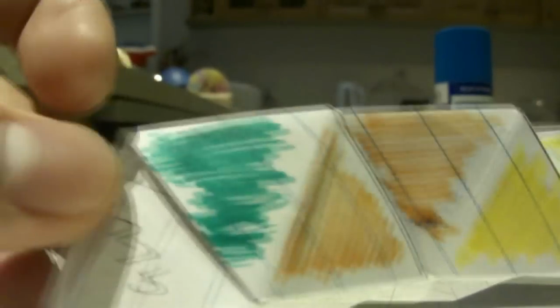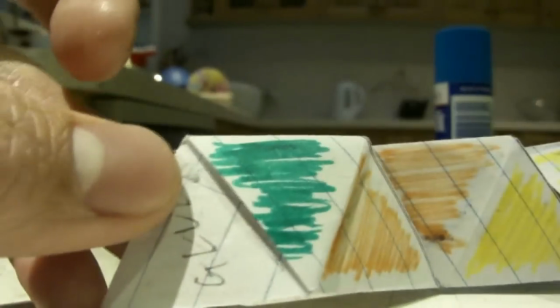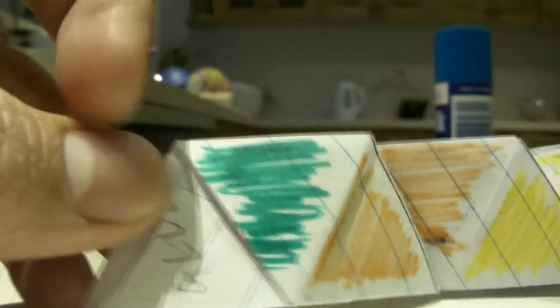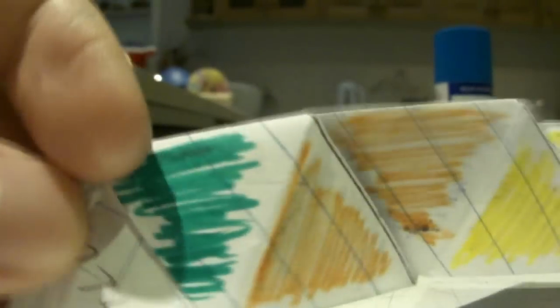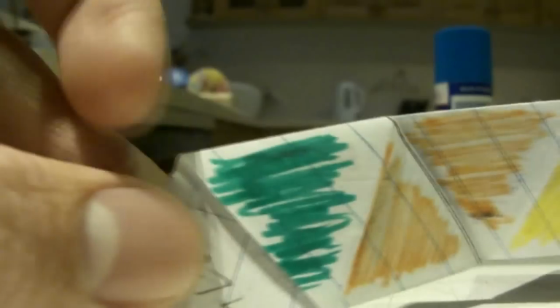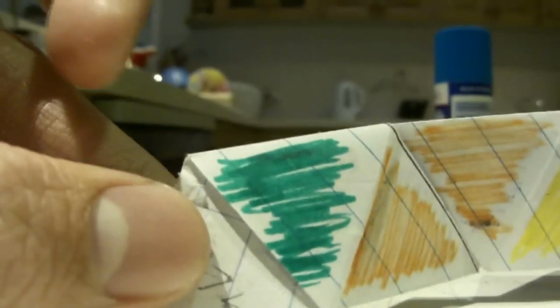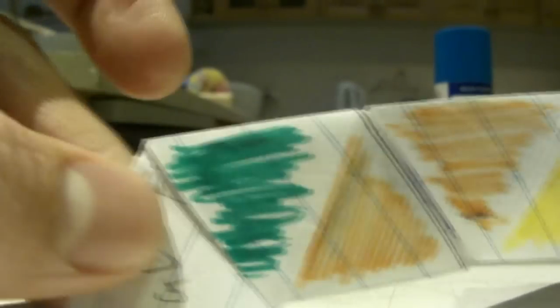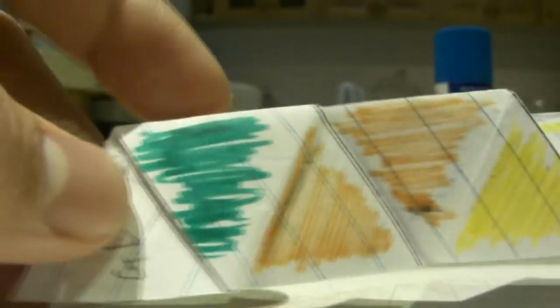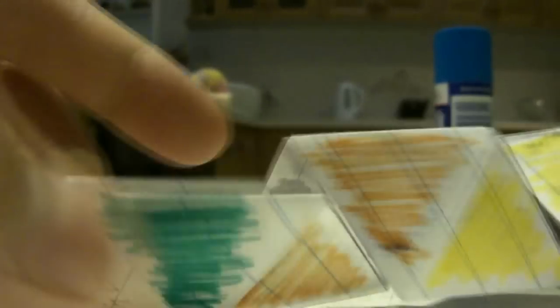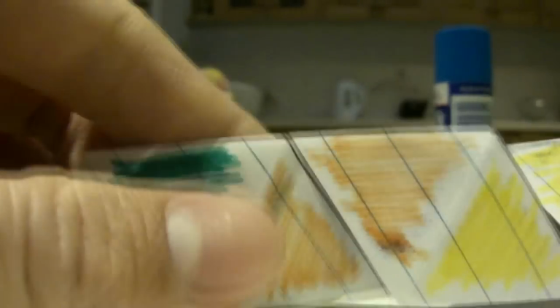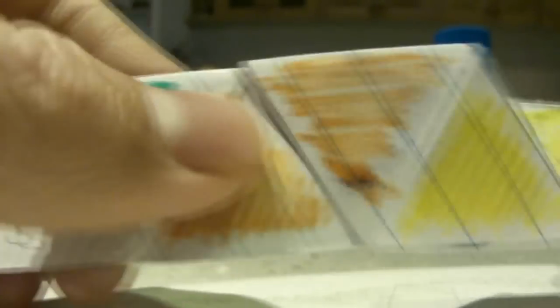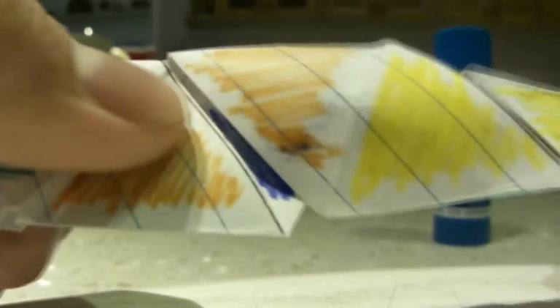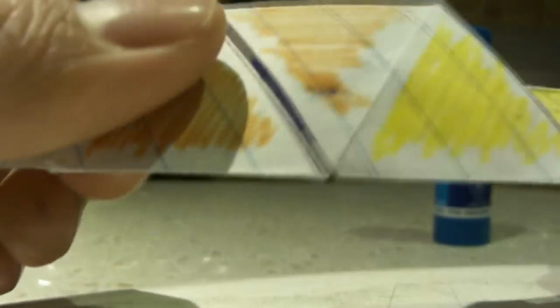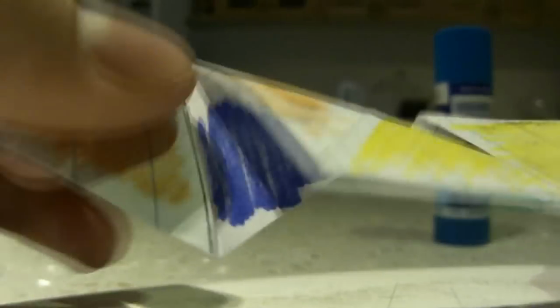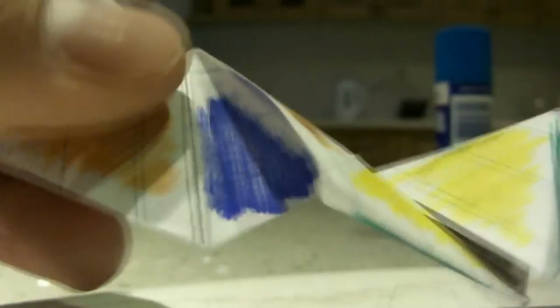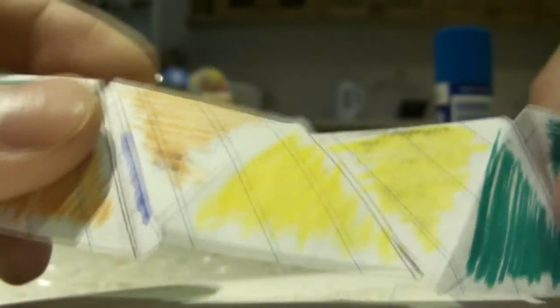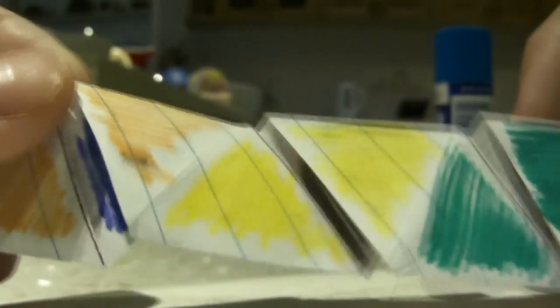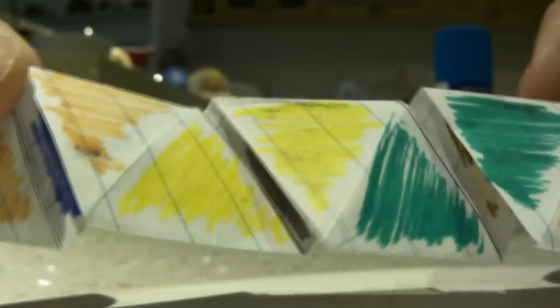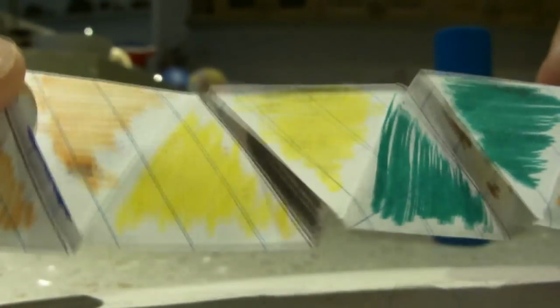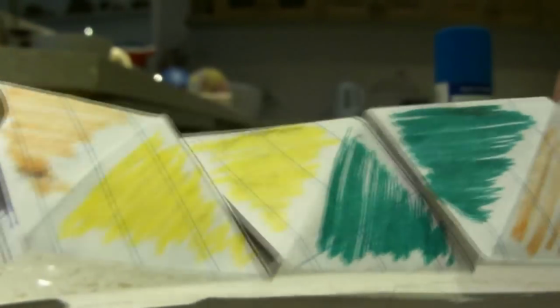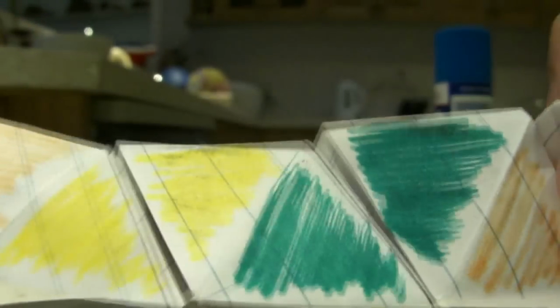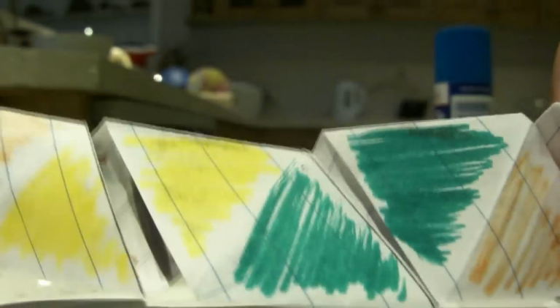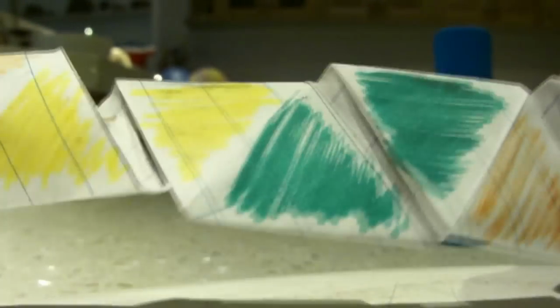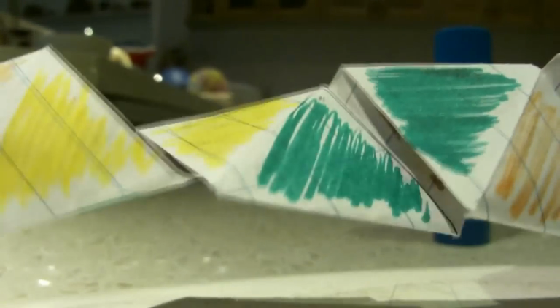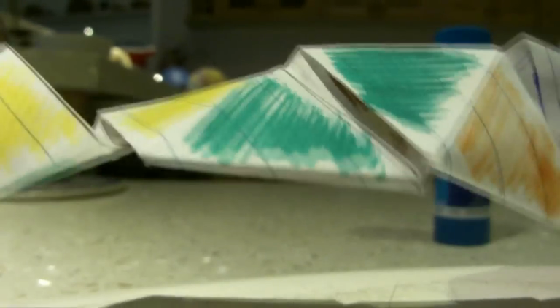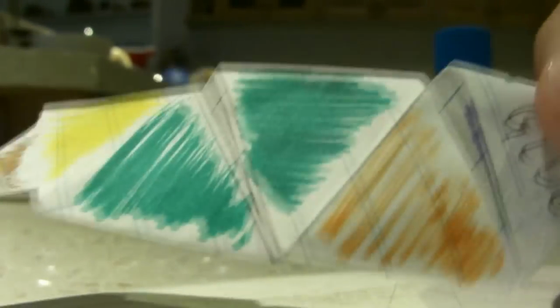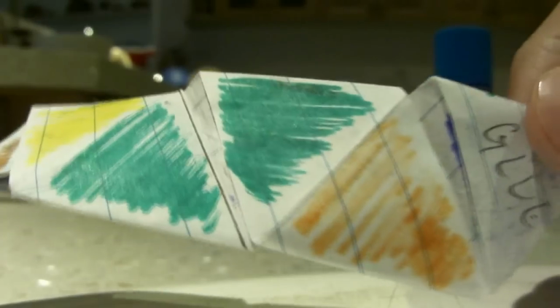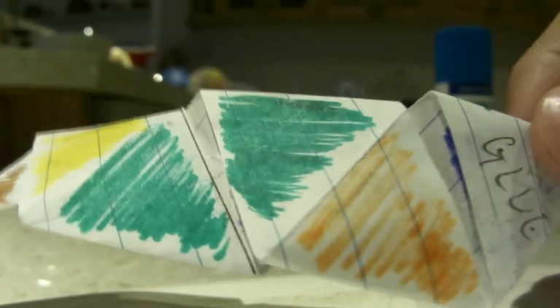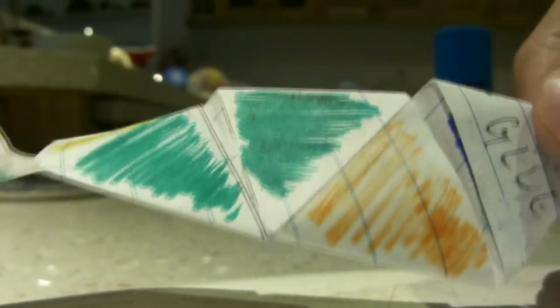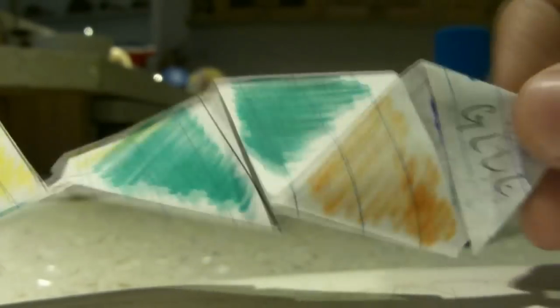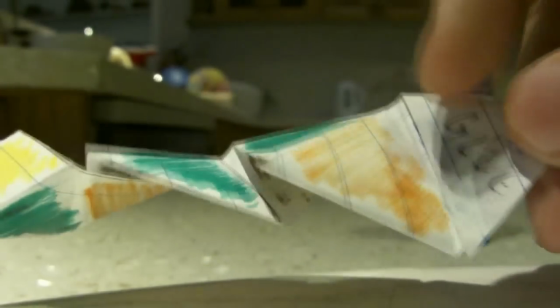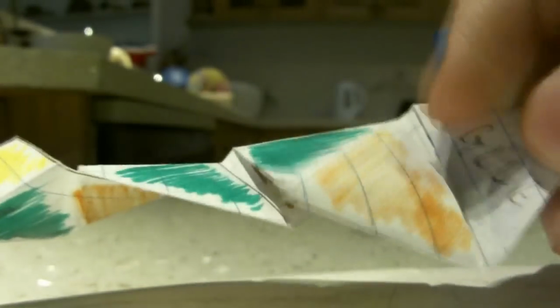The pattern should be: glue, green, two orange, two yellow, two green, and one orange, and a glue.